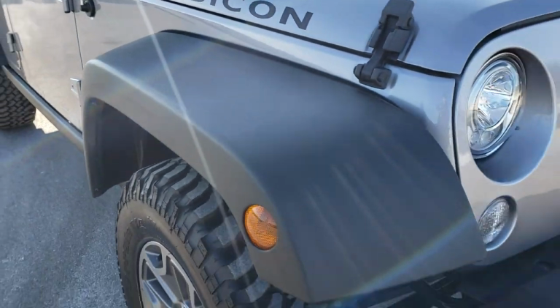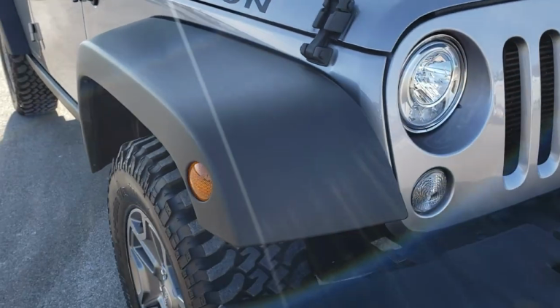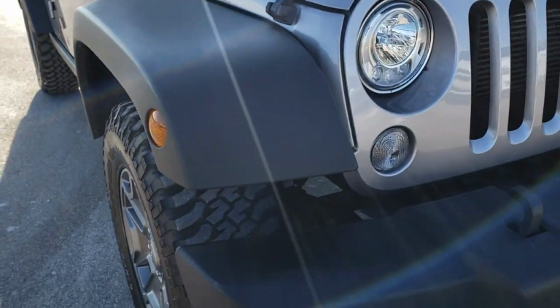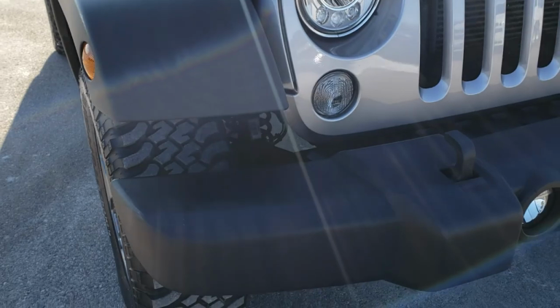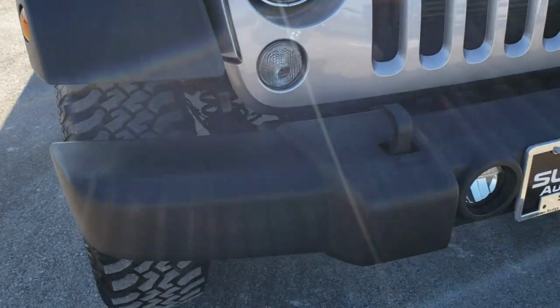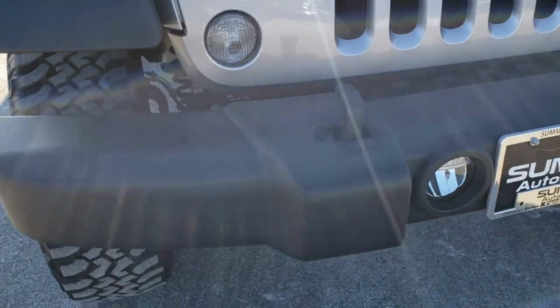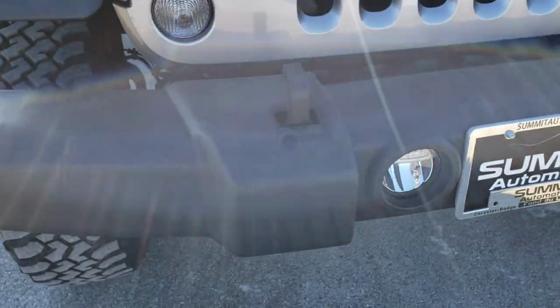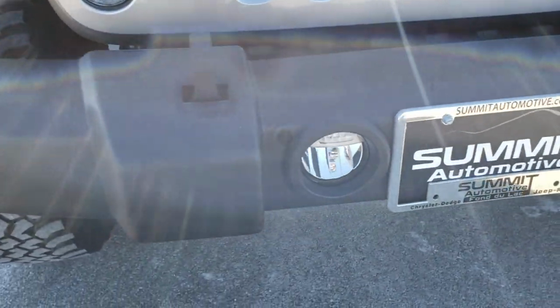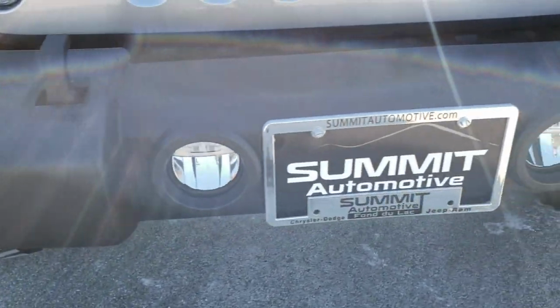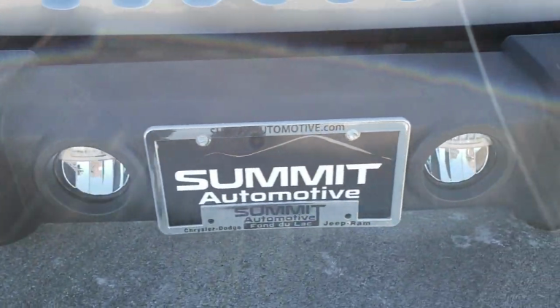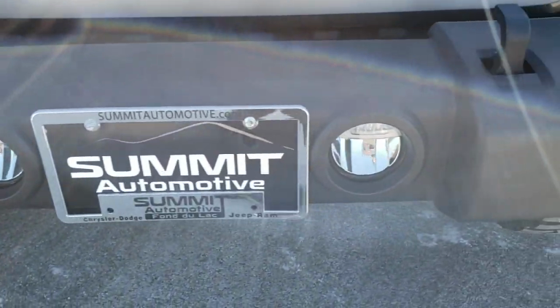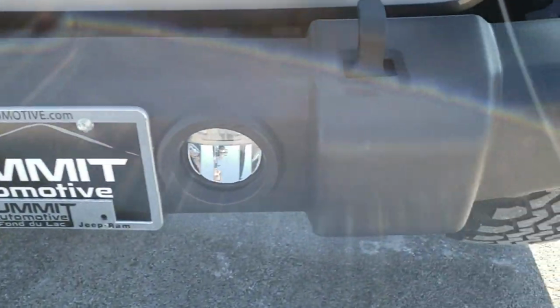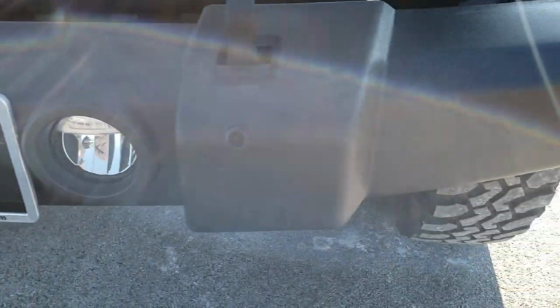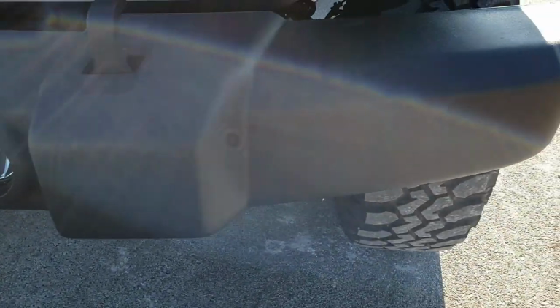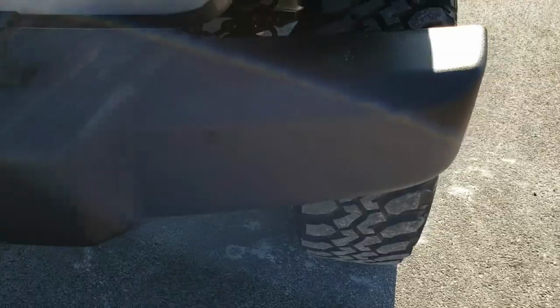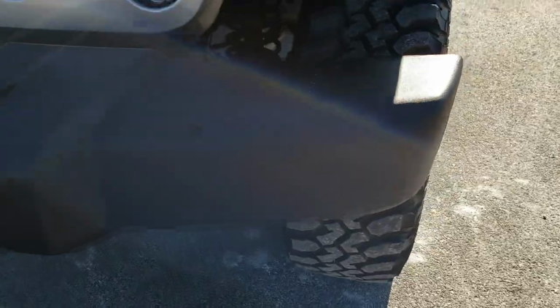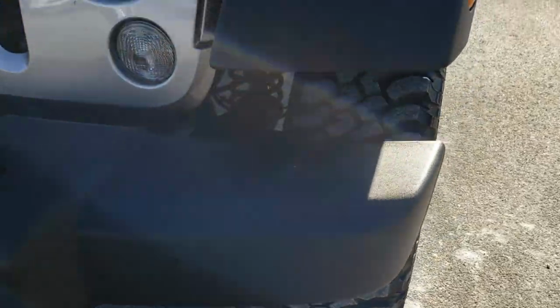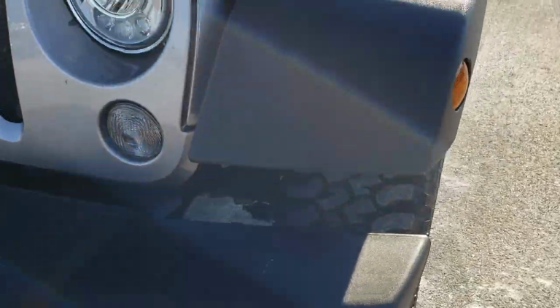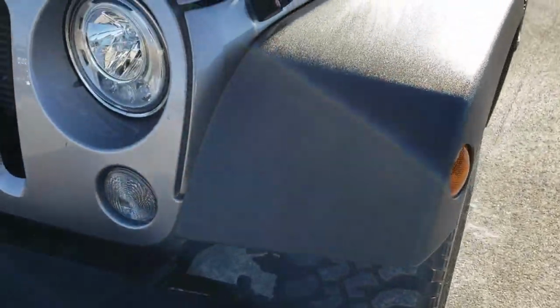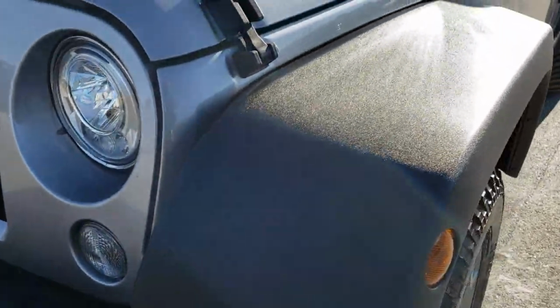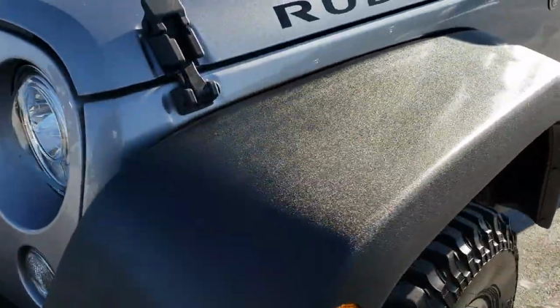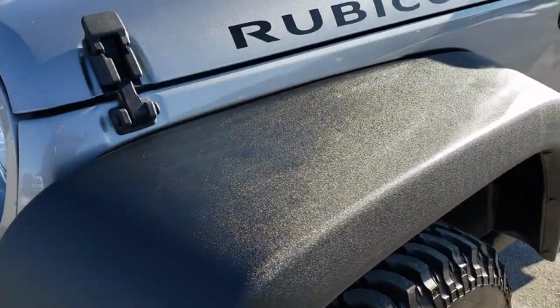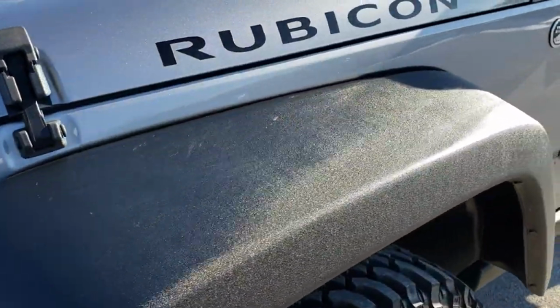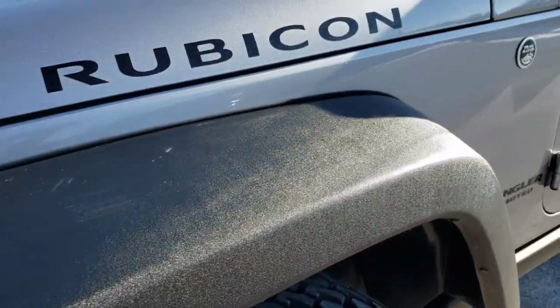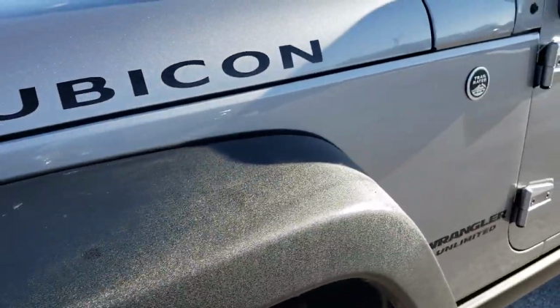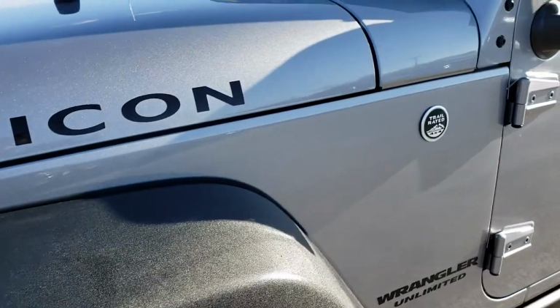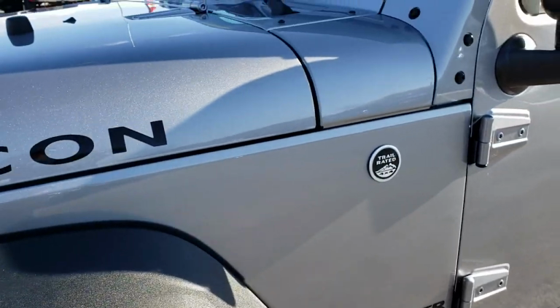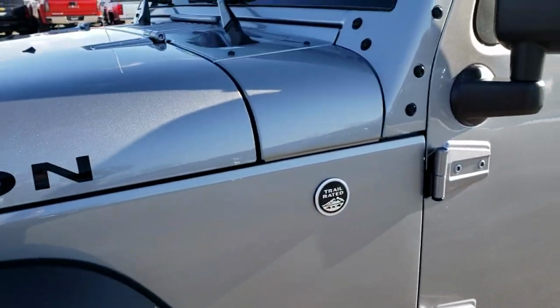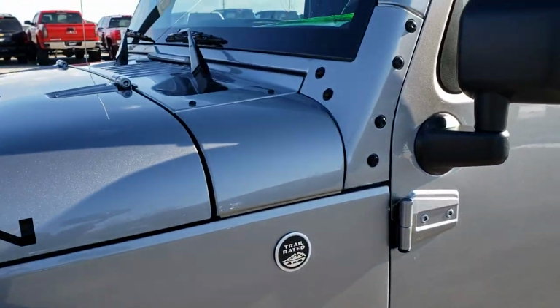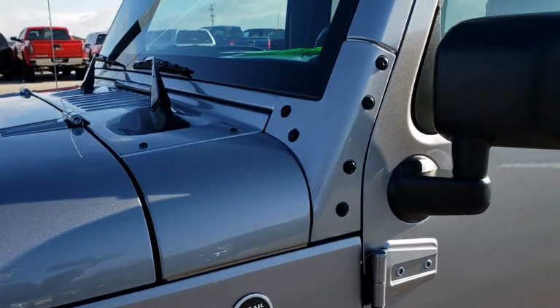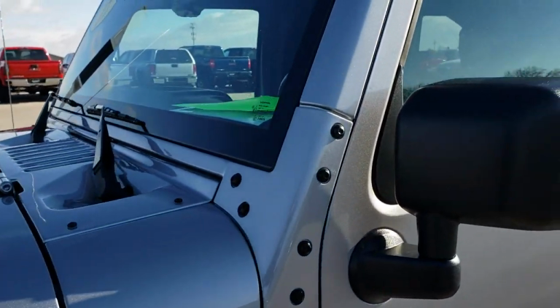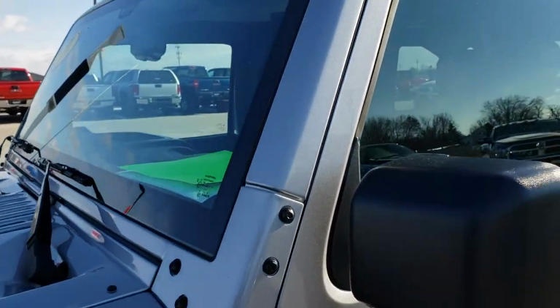This vehicle has a 3.6 liter V6 Pentastar motor. From this HD video you will be able to tell that this Jeep is extremely clean all the way around, inside and out, and definitely a top pick here.